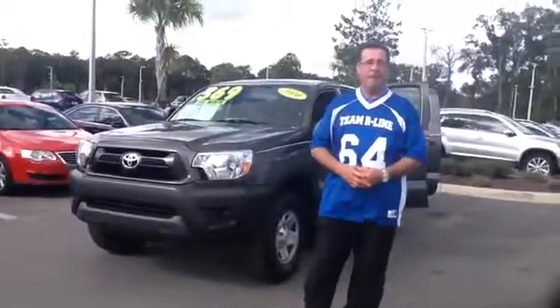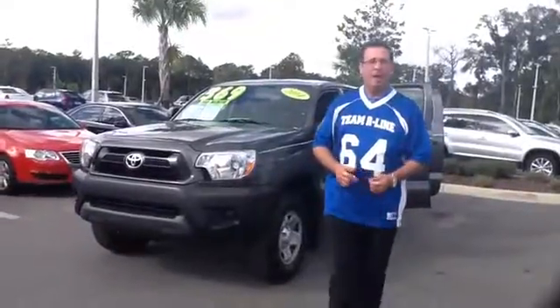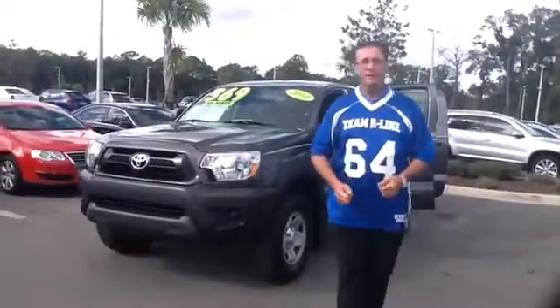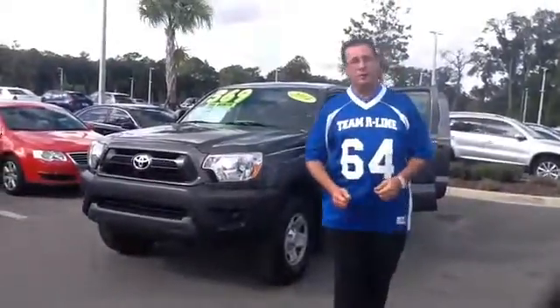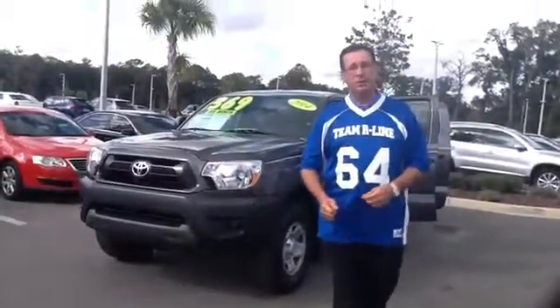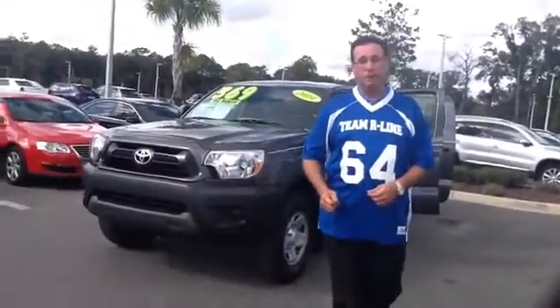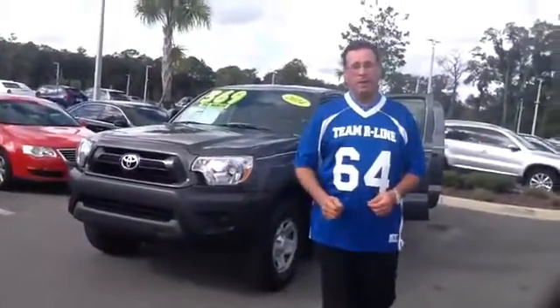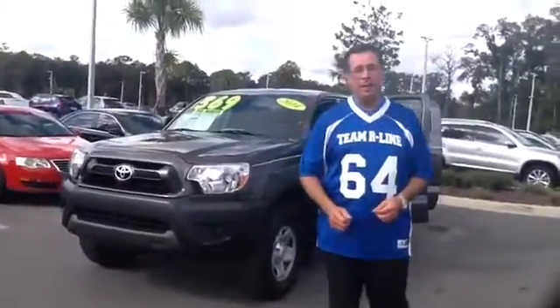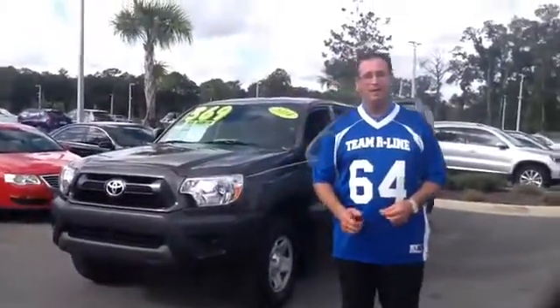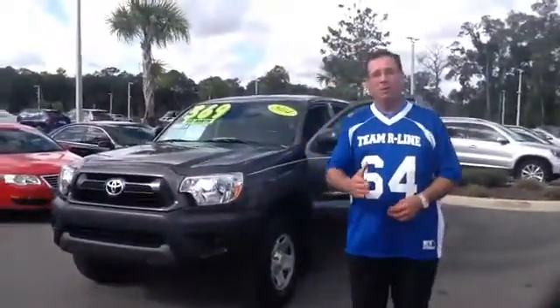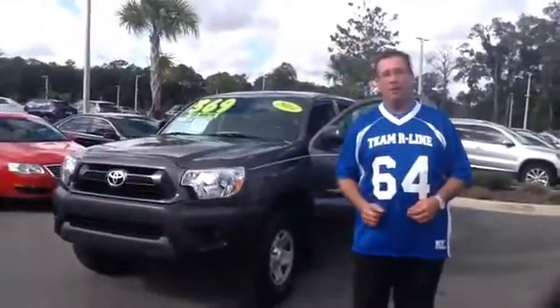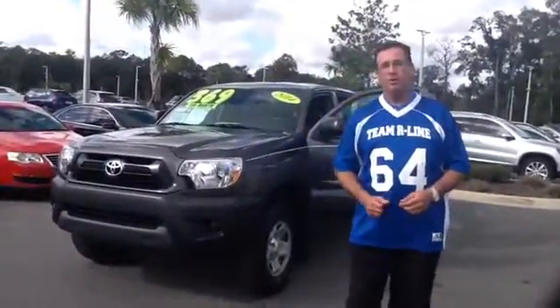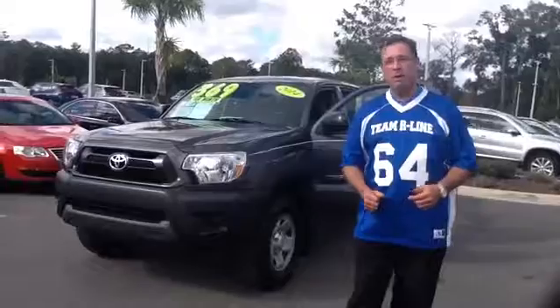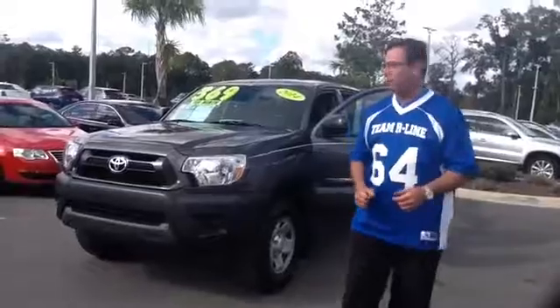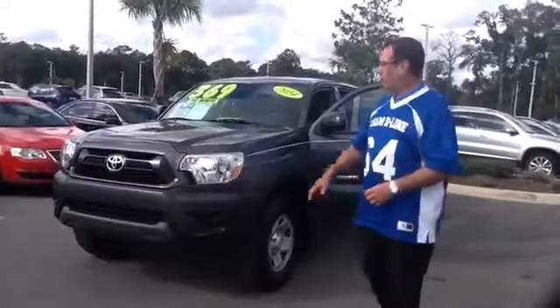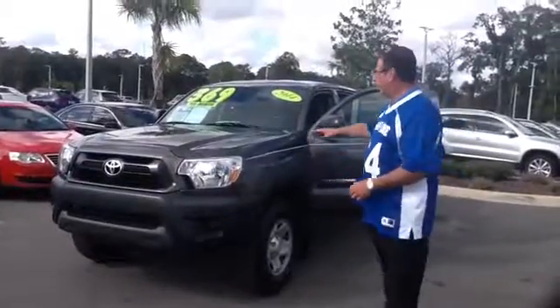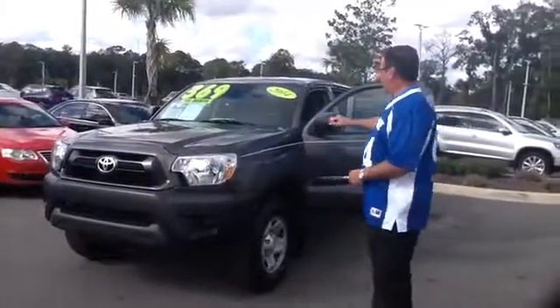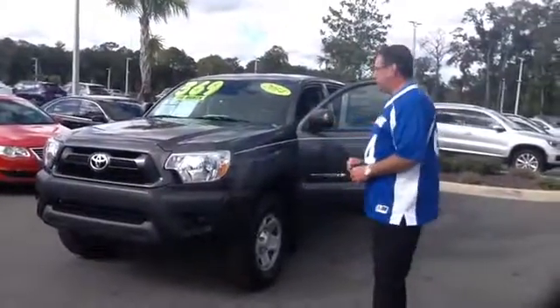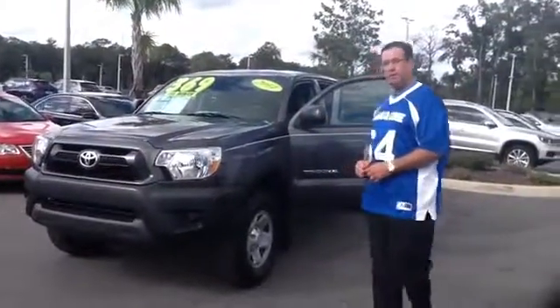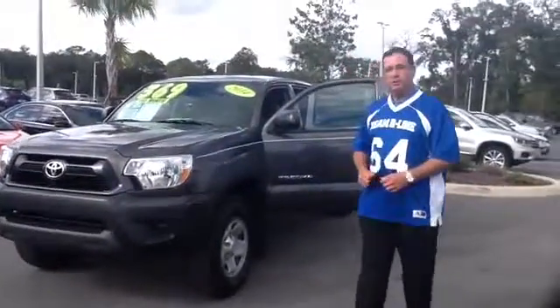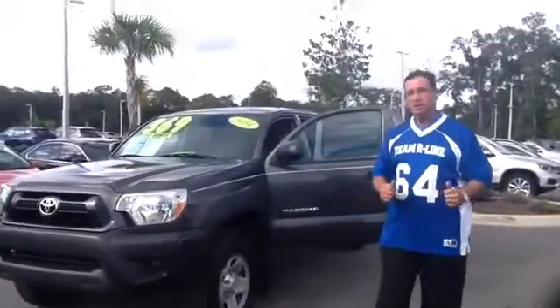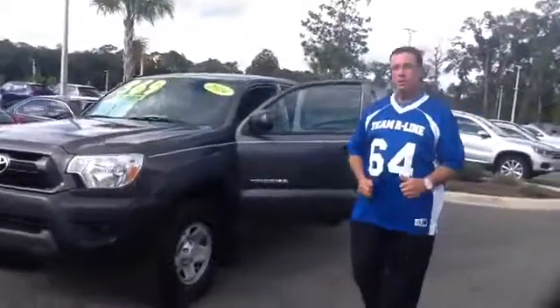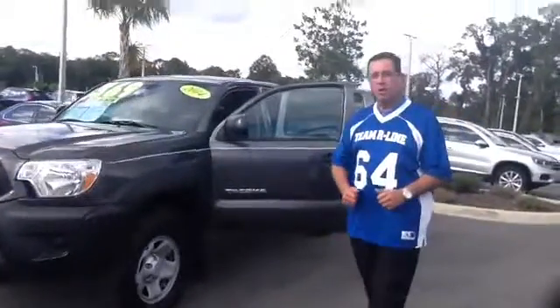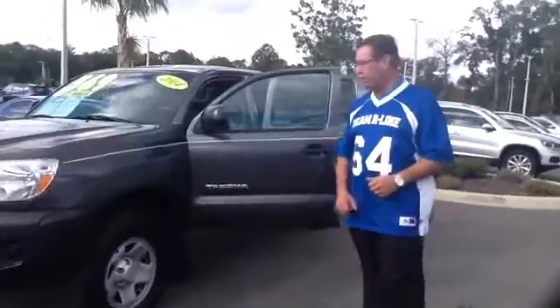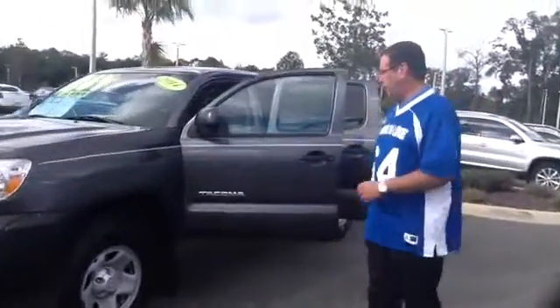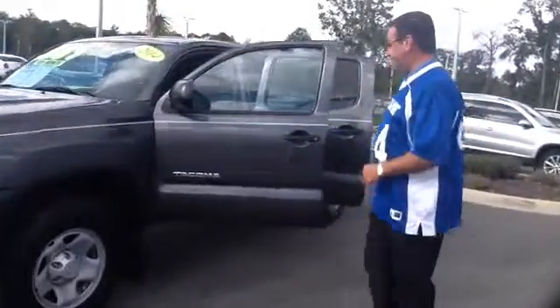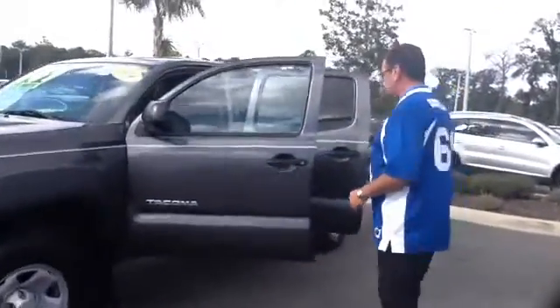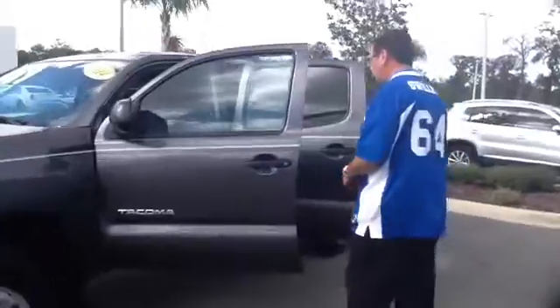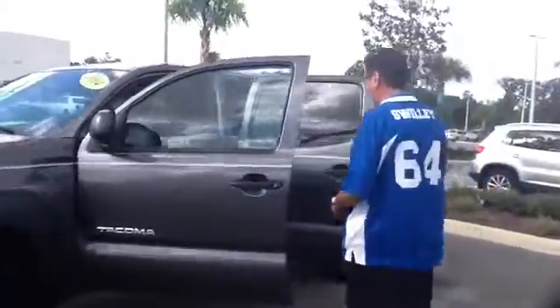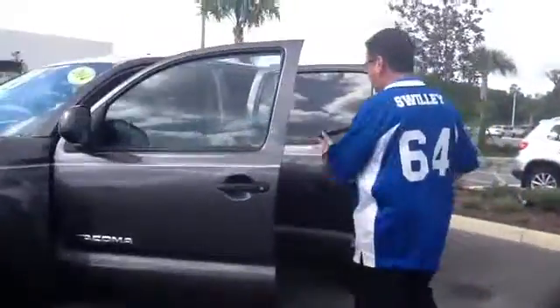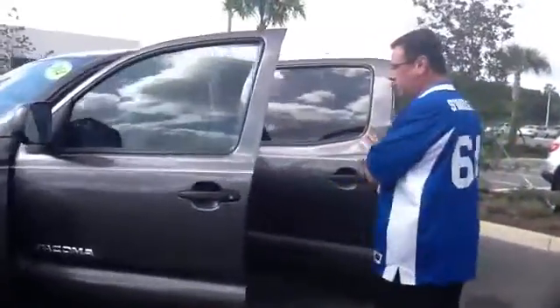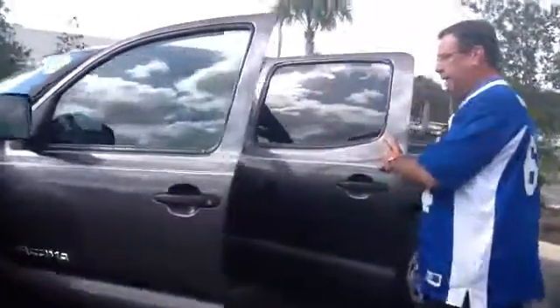Hi, this is Phillip Swillie with Volkswagen of Ocala. I want to thank you so much for your inquiry on our 2014 Toyota Tacoma Pre-Runner. This is the crew cab.